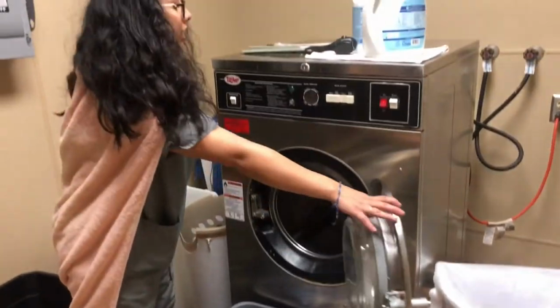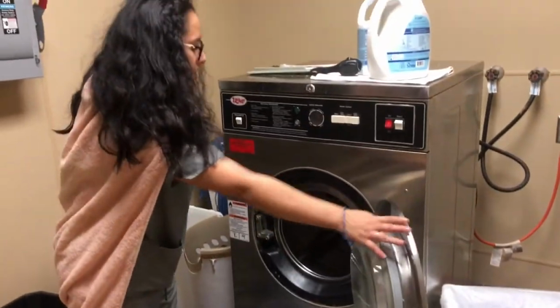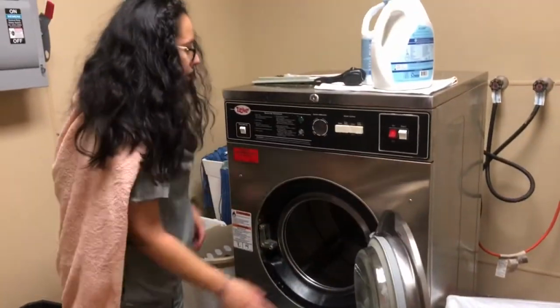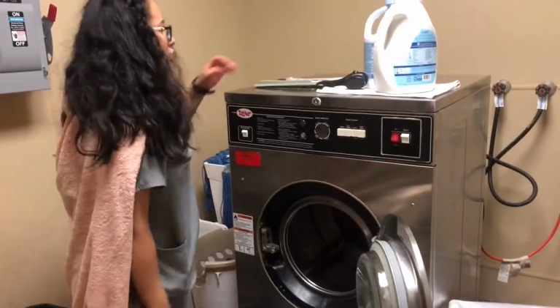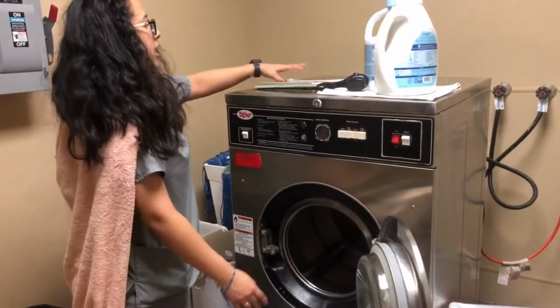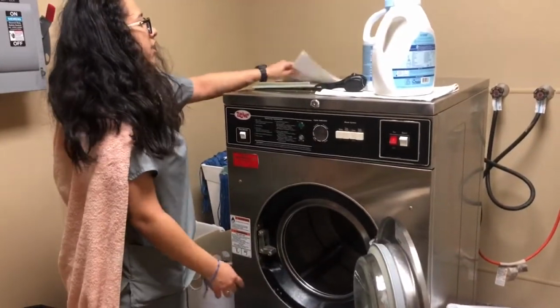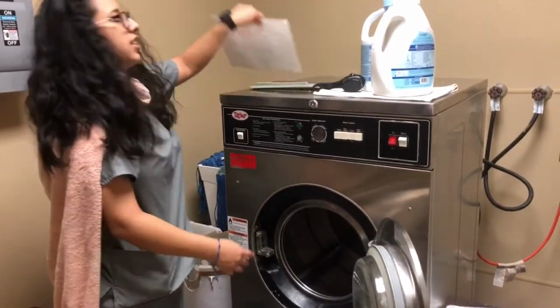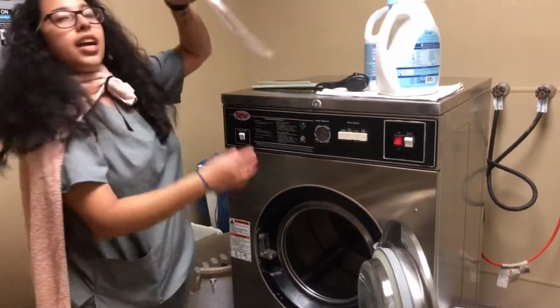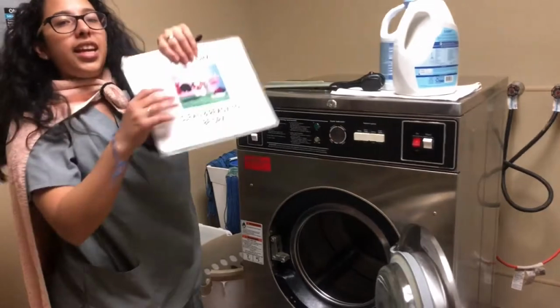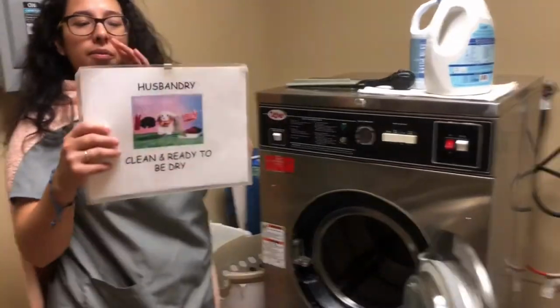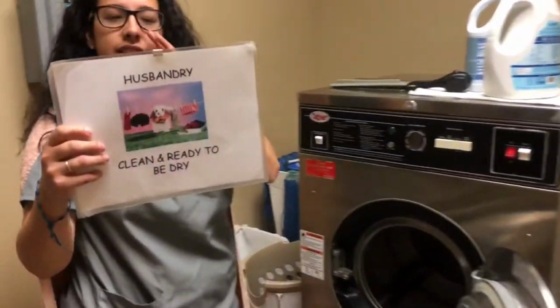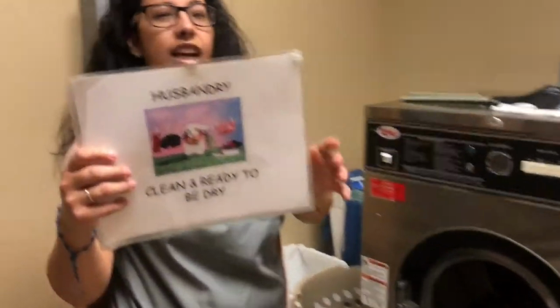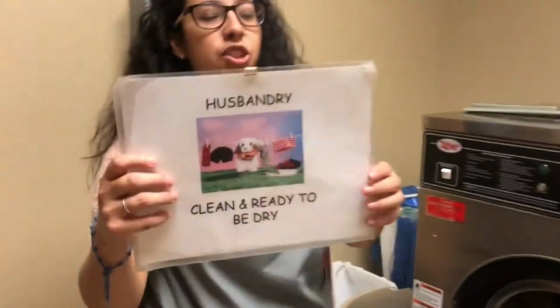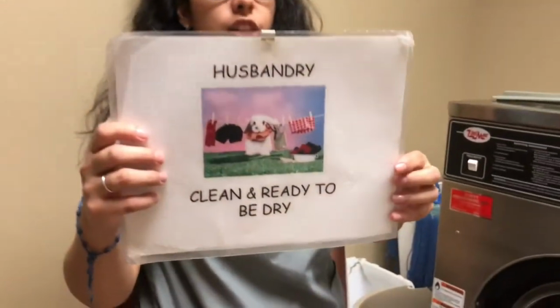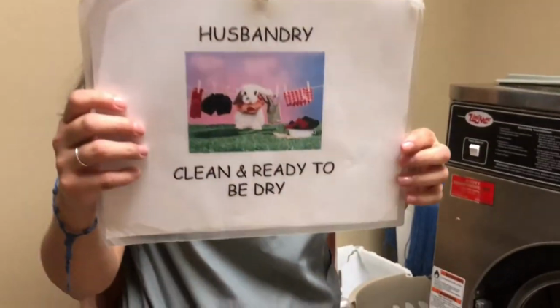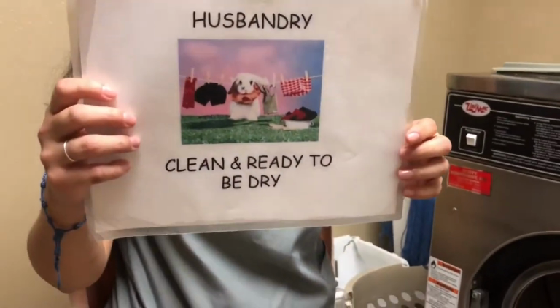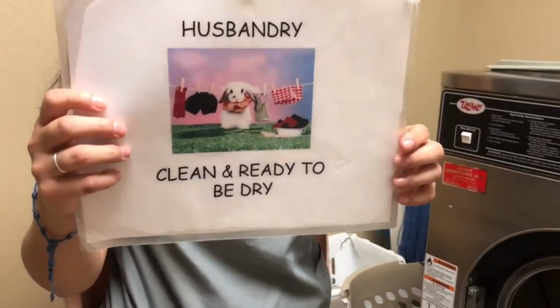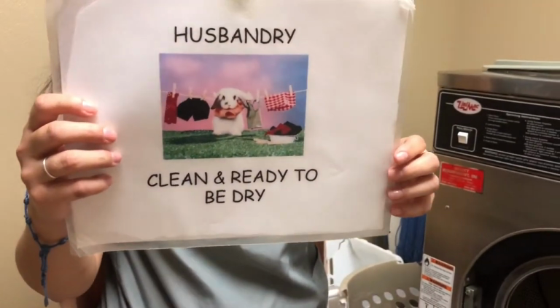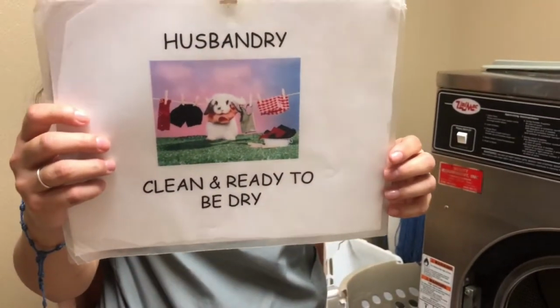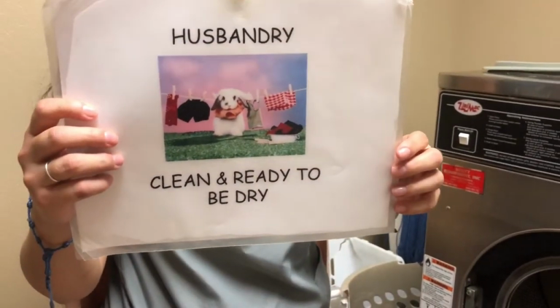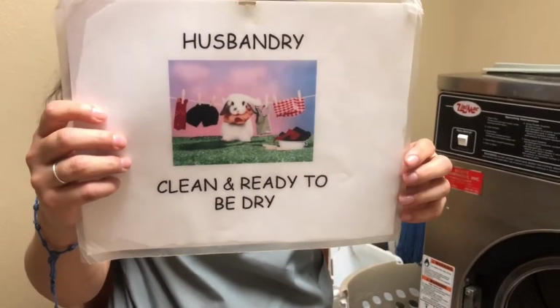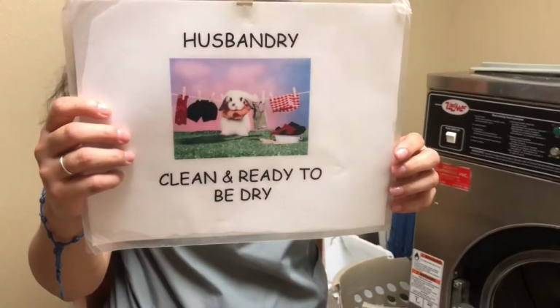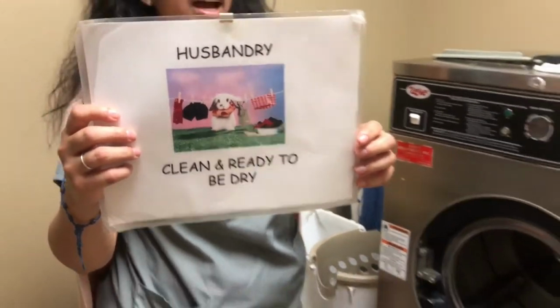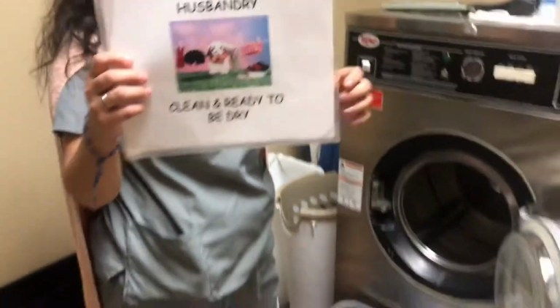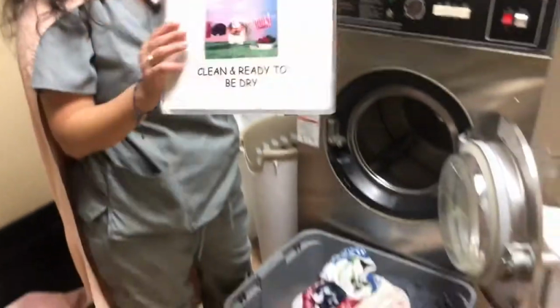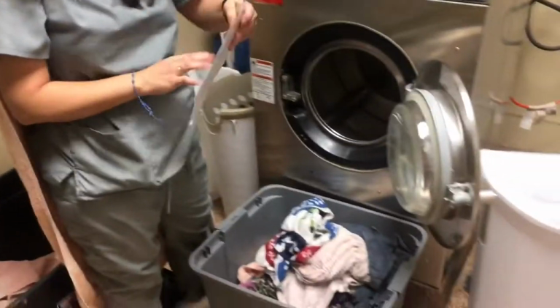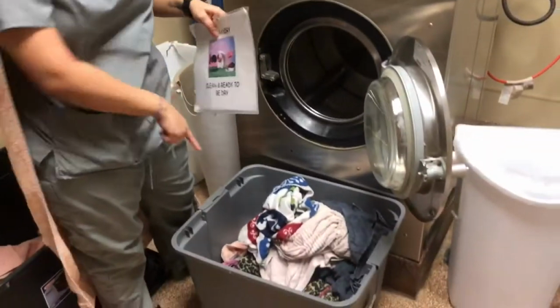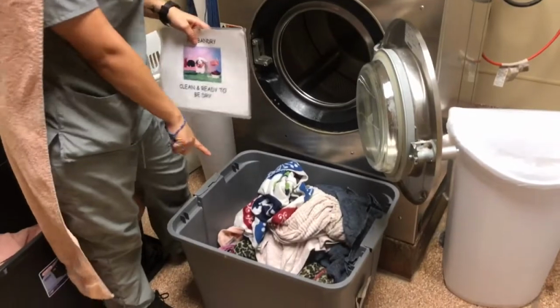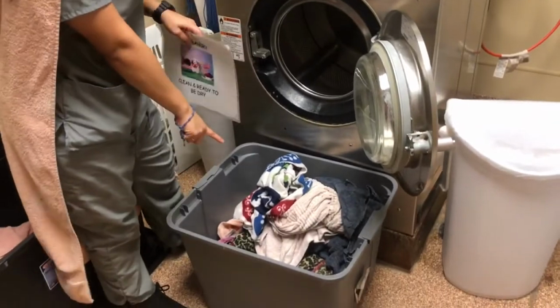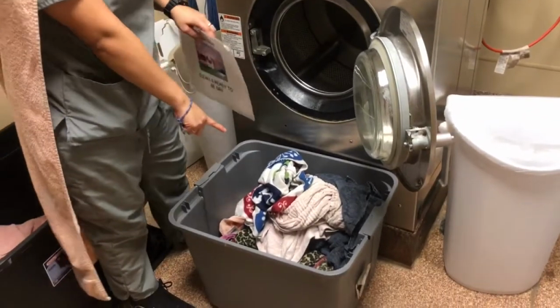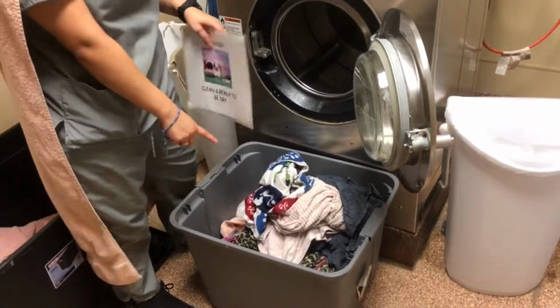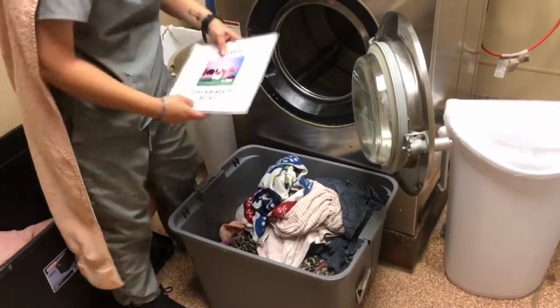And then you're gonna get this sign right here to let husbandry know. Husbandry is clean and ready to be dry, and you're gonna put it right on top of the clean towel.